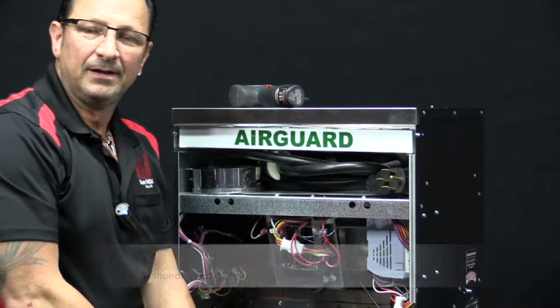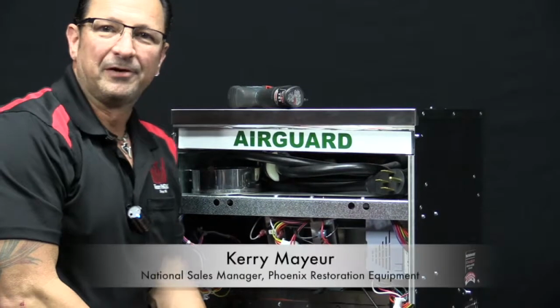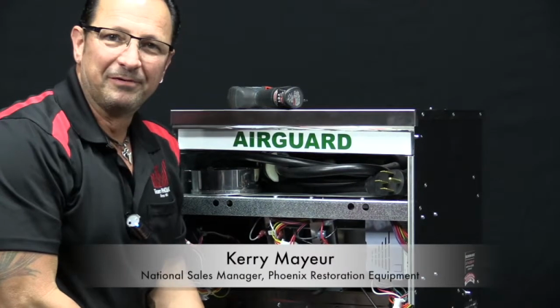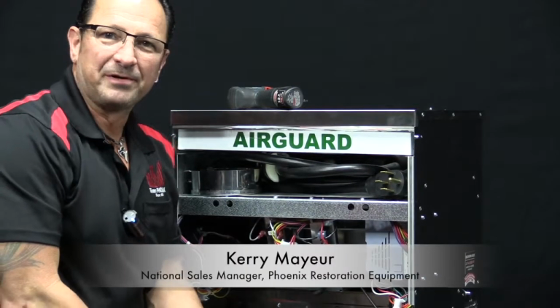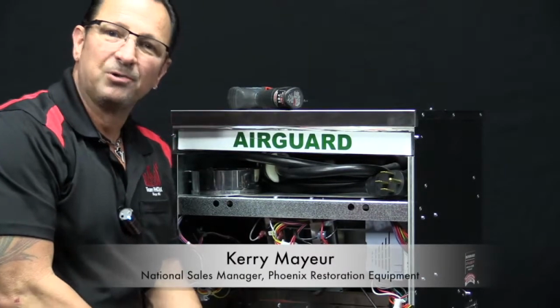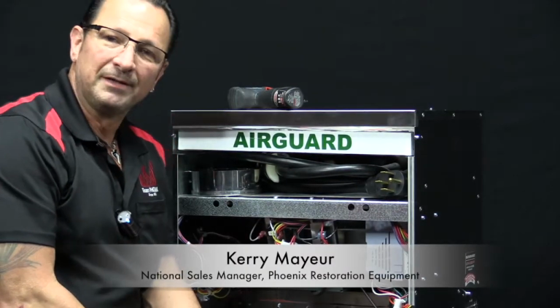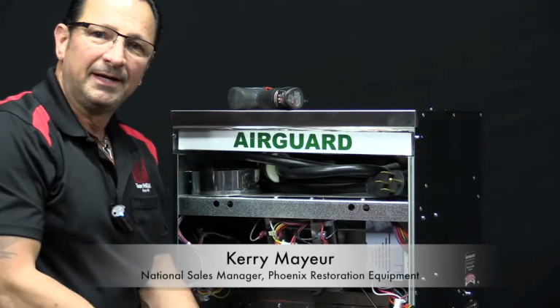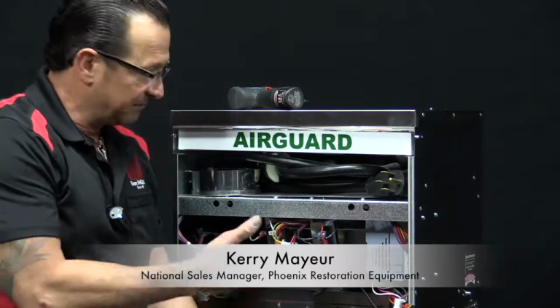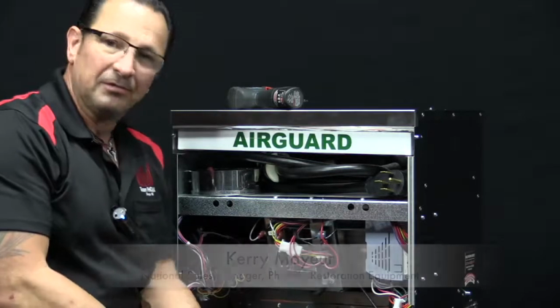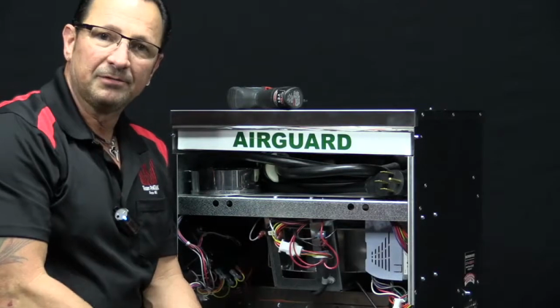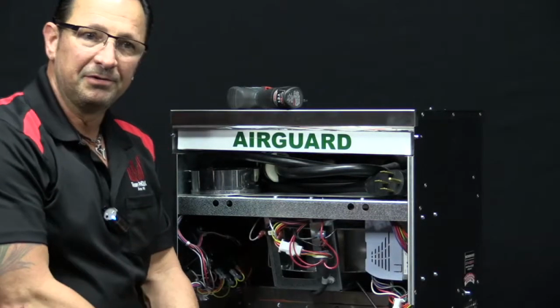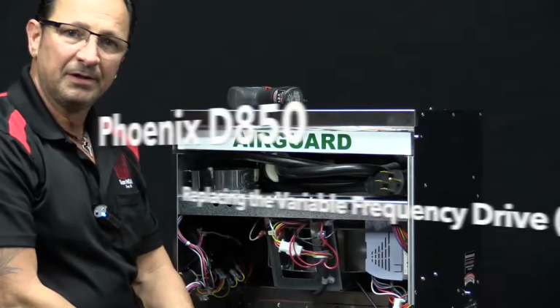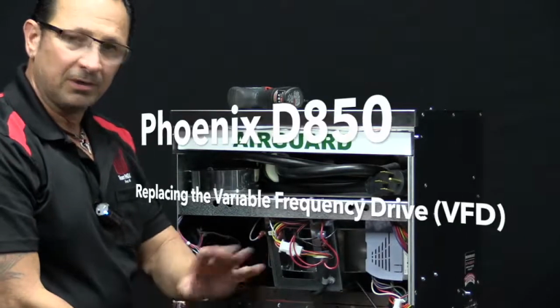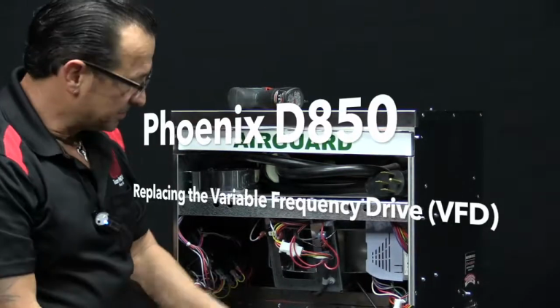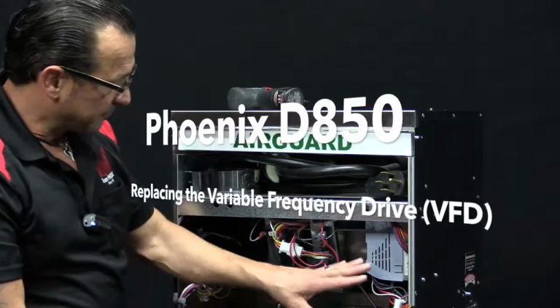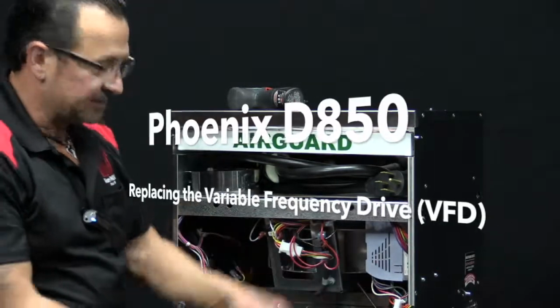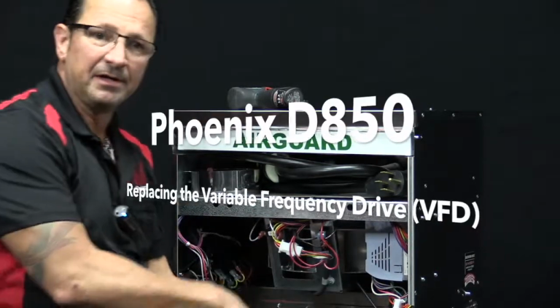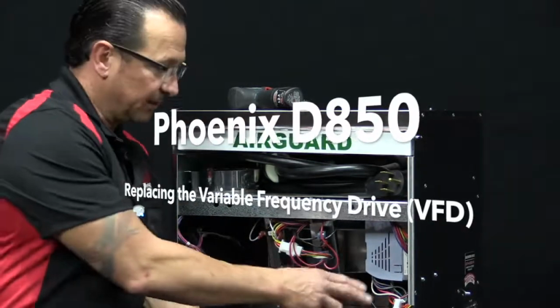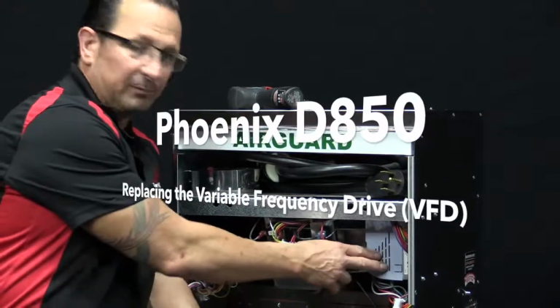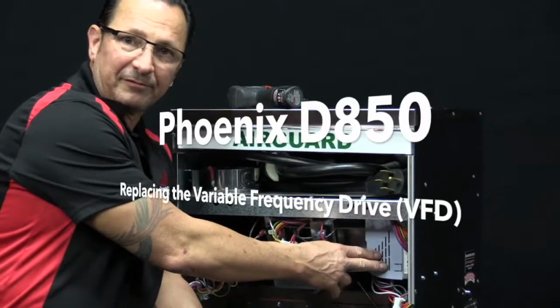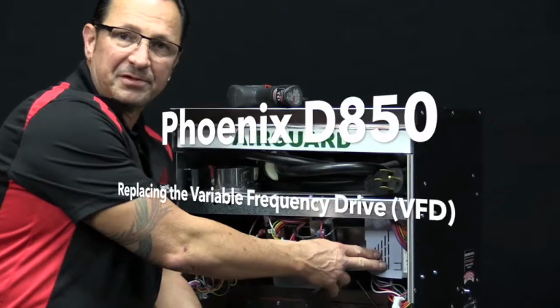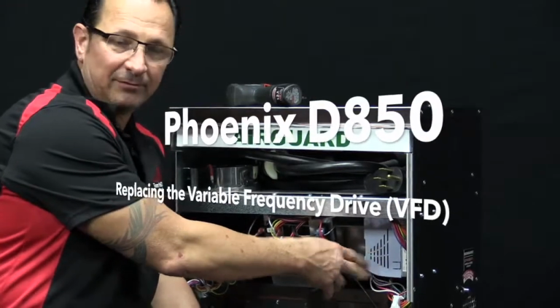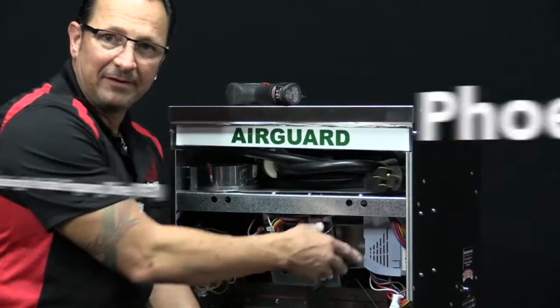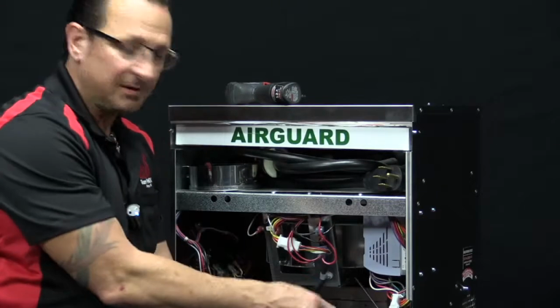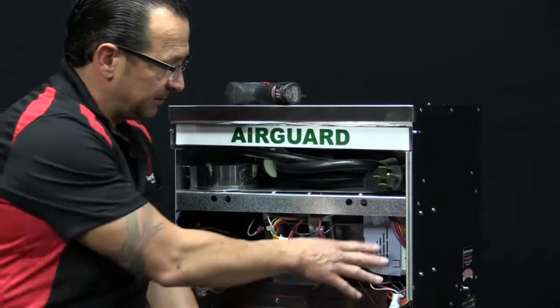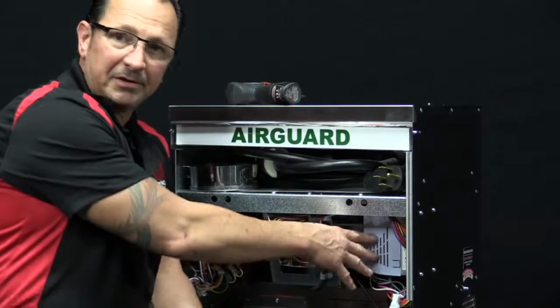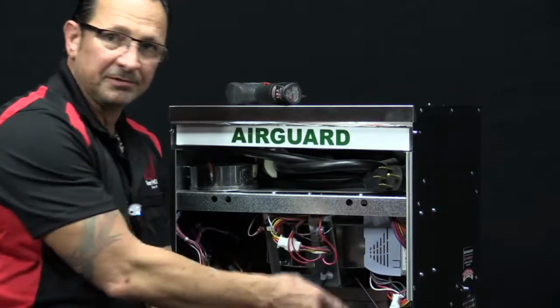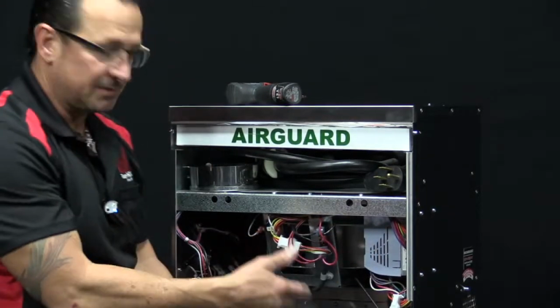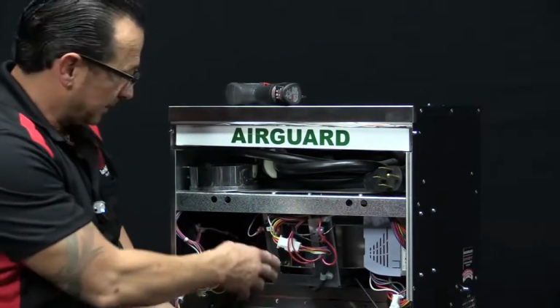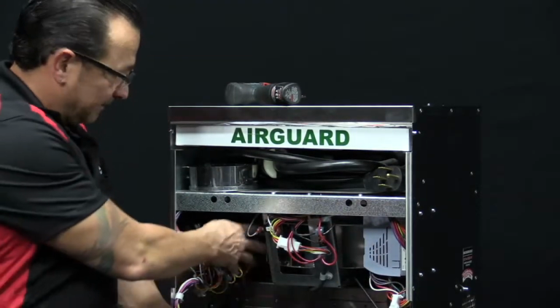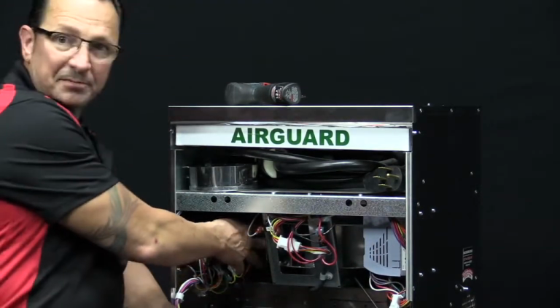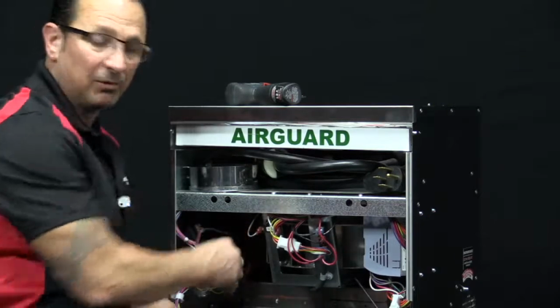Hi, I'm Kerry Mayhew with Phoenix Restoration Equipment, and in this video I will show you a quick and easy way to replace the variable frequency drive, or the VFD, which controls the variable speed blower.